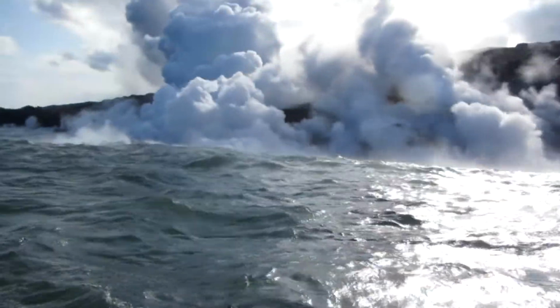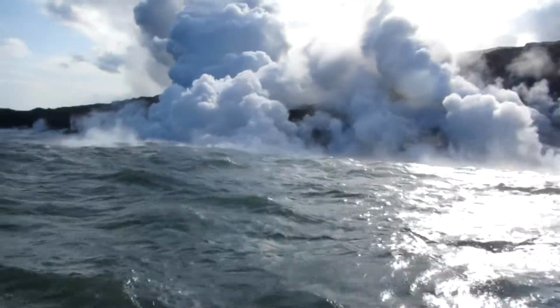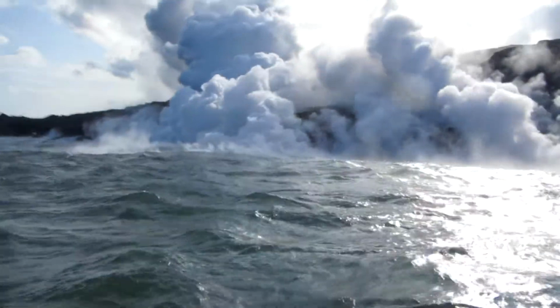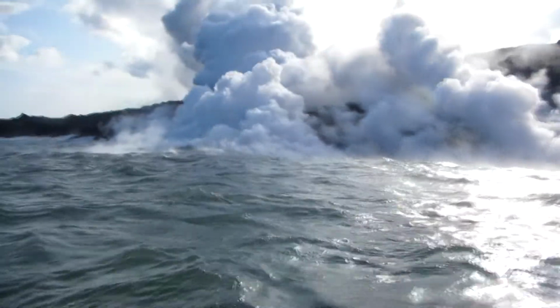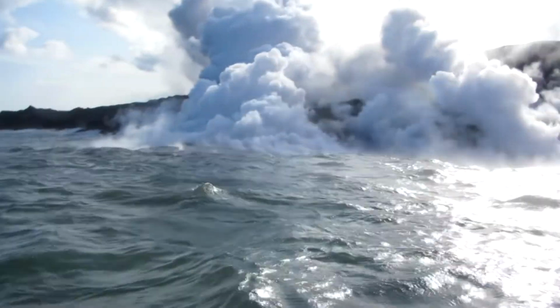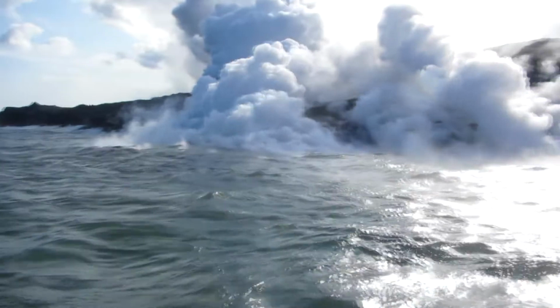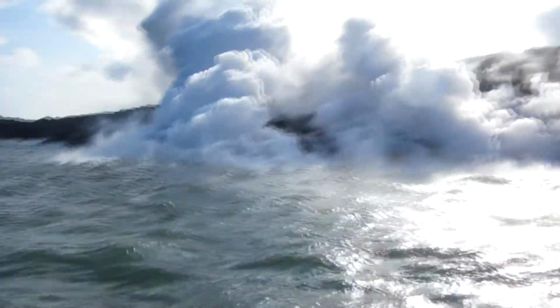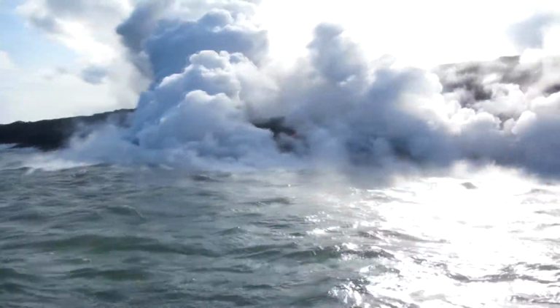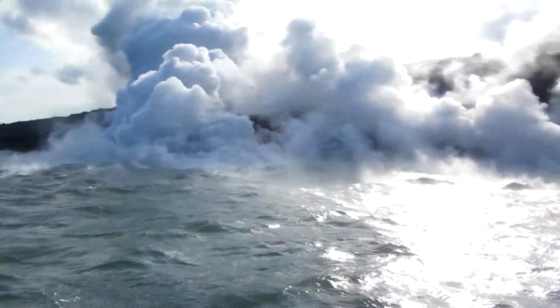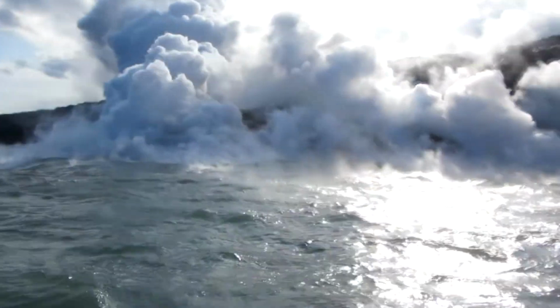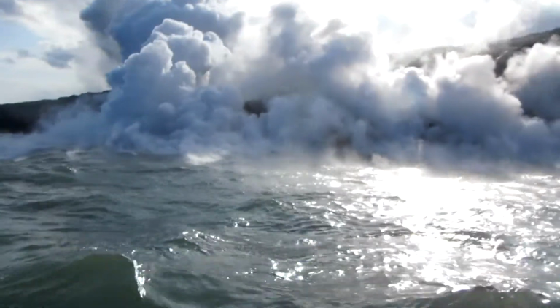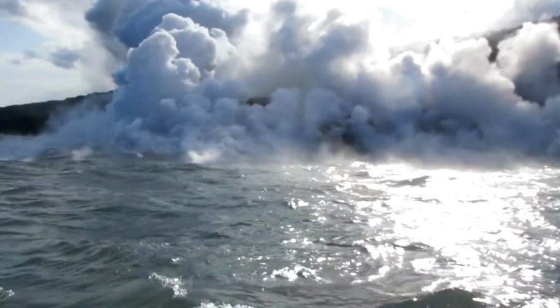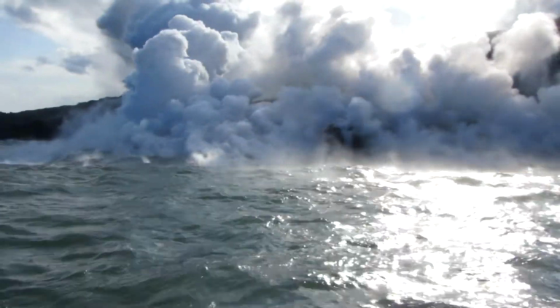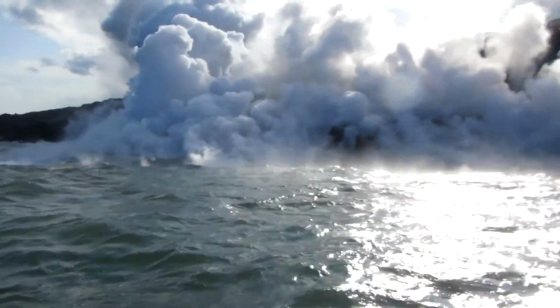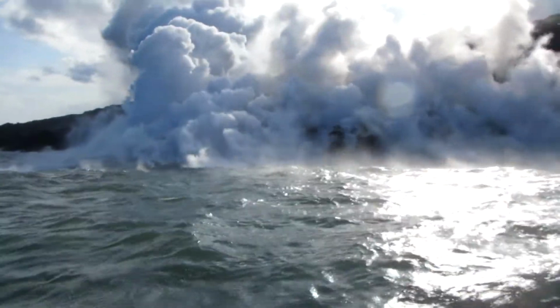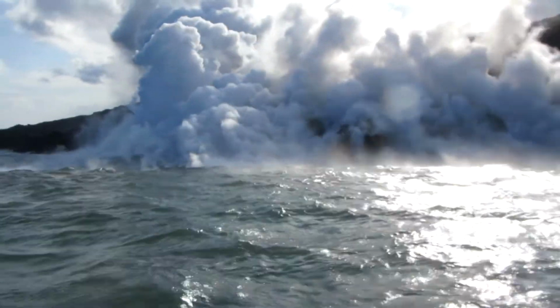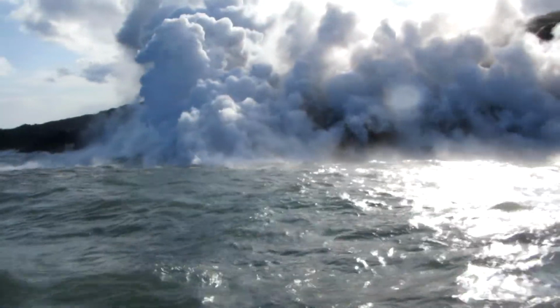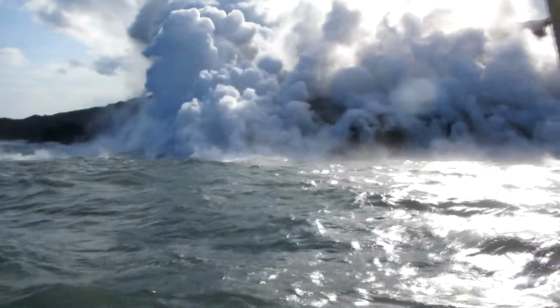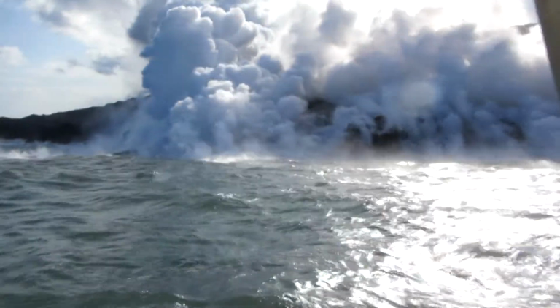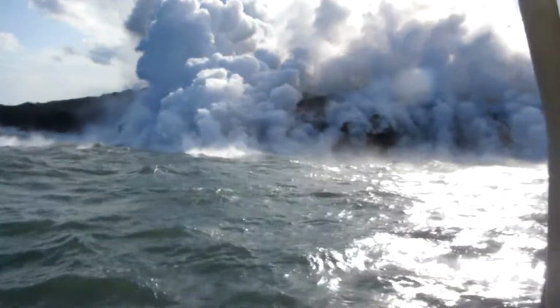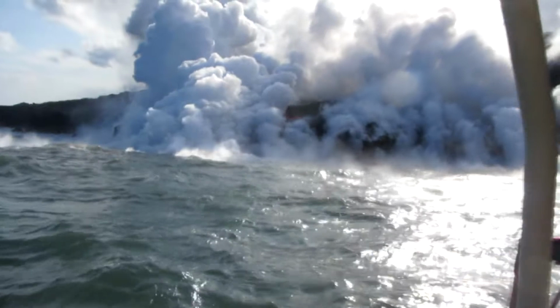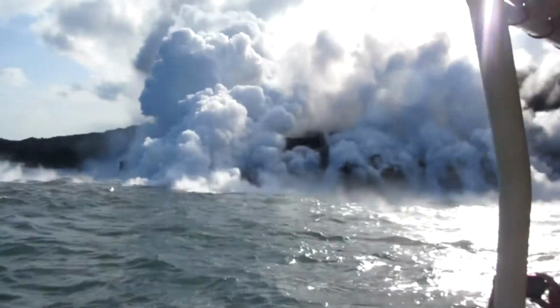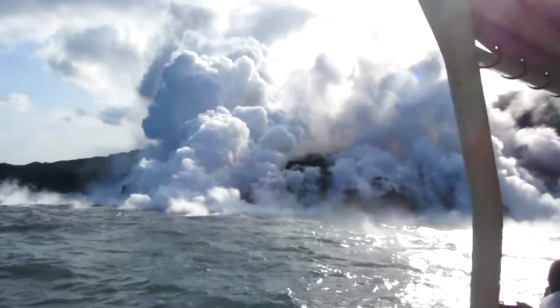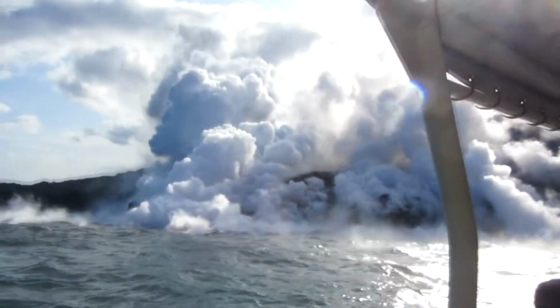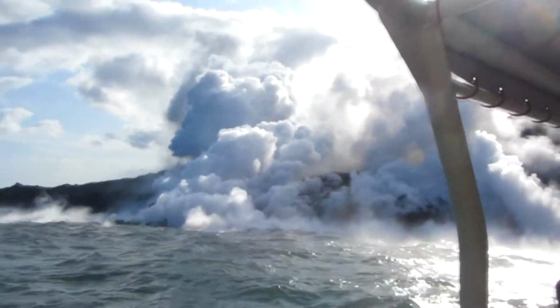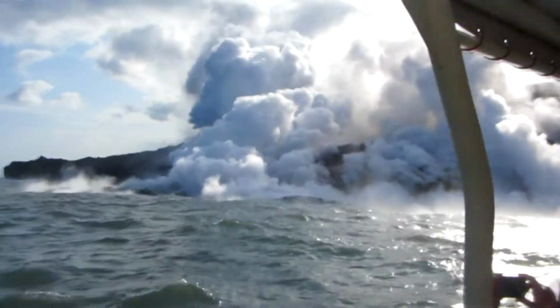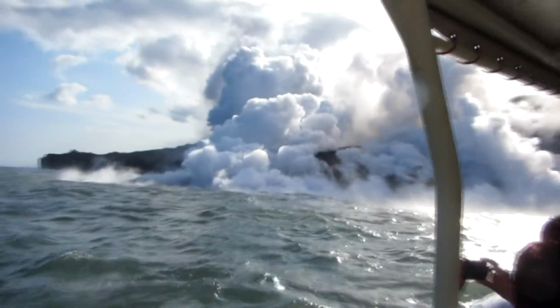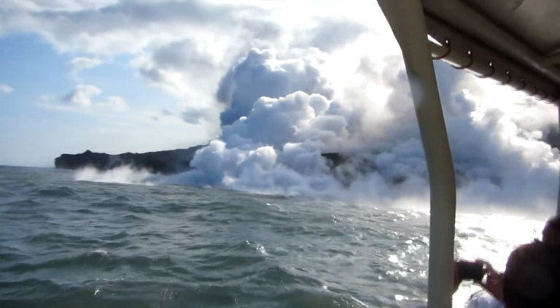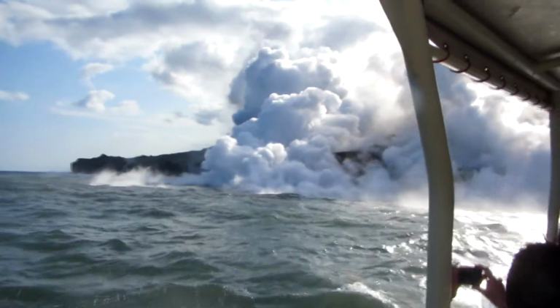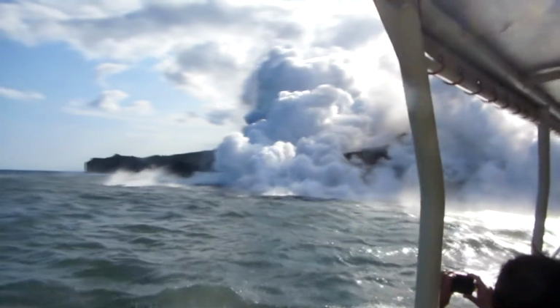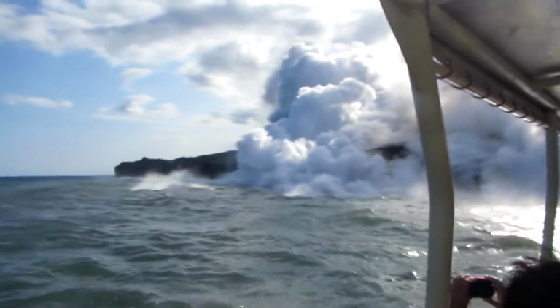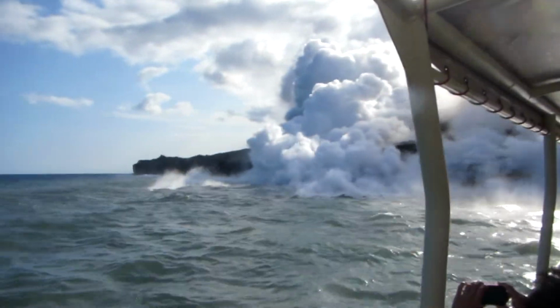Occasionally, solidifying blocks of hot basalt can be seen floating on the surface of the water. These still-hot rocks vaporize the water as it tries to infiltrate the rock's many gas pockets.